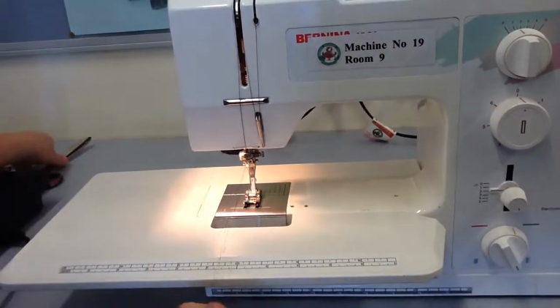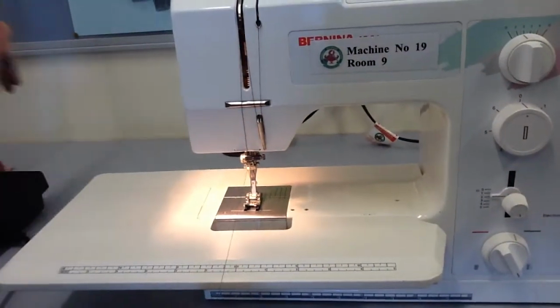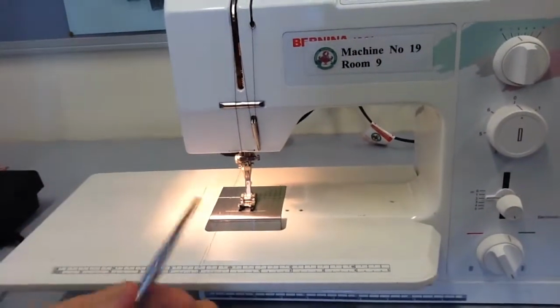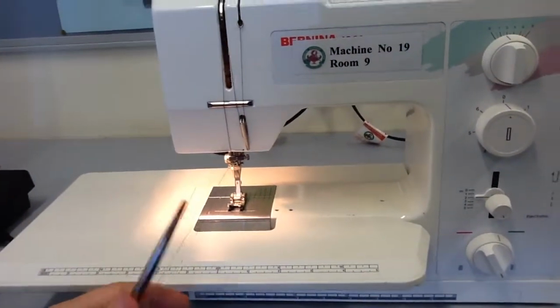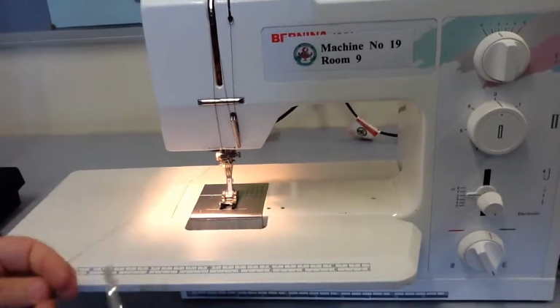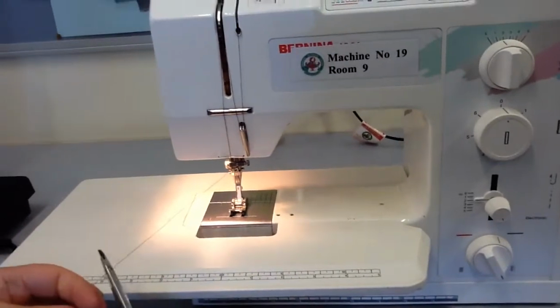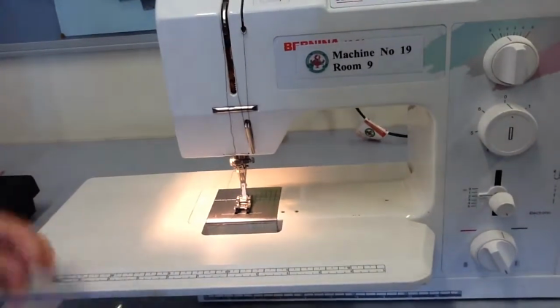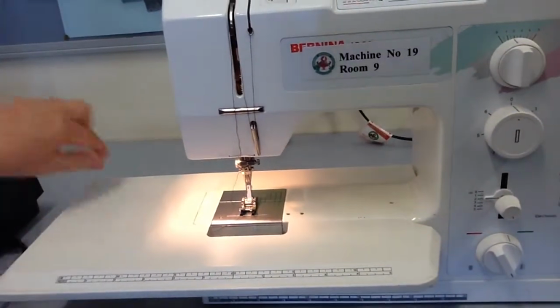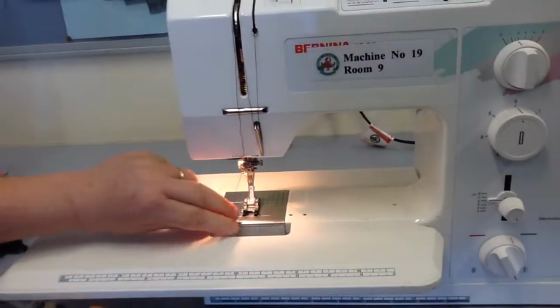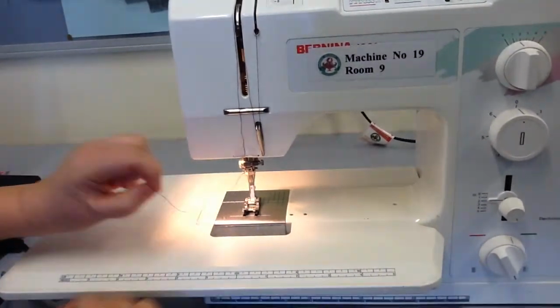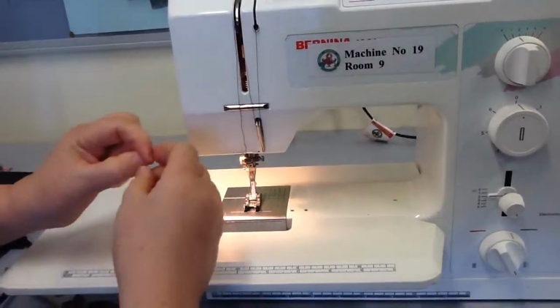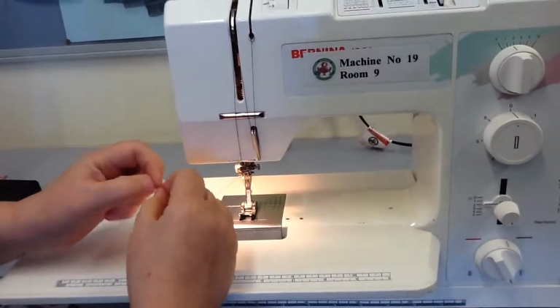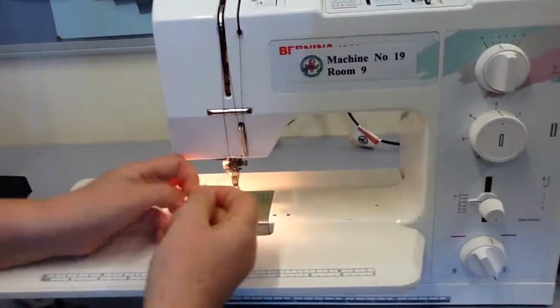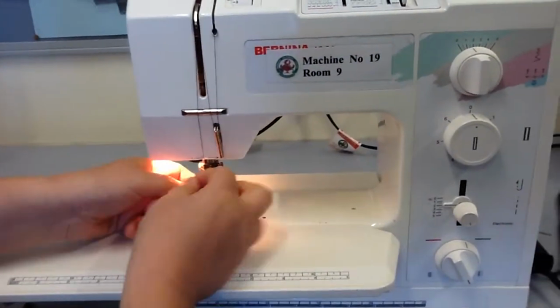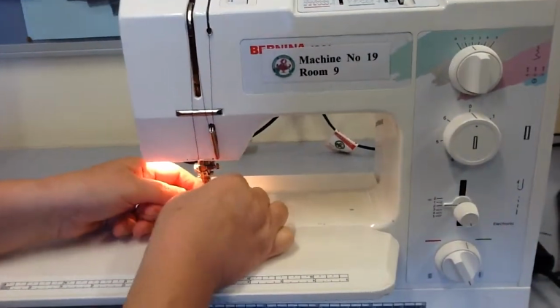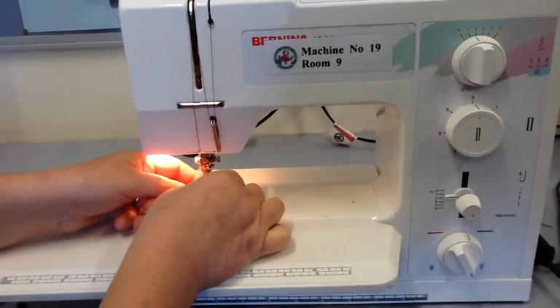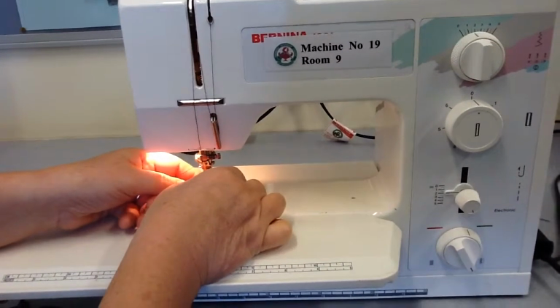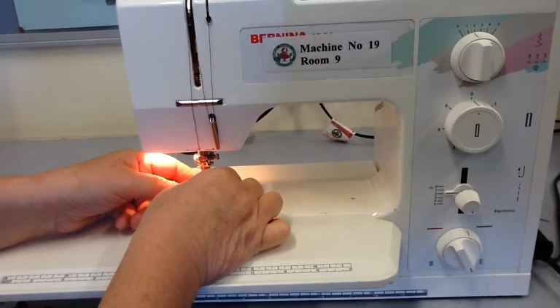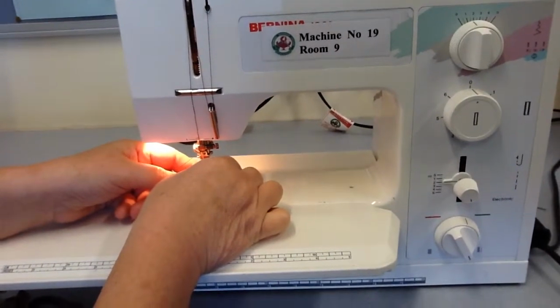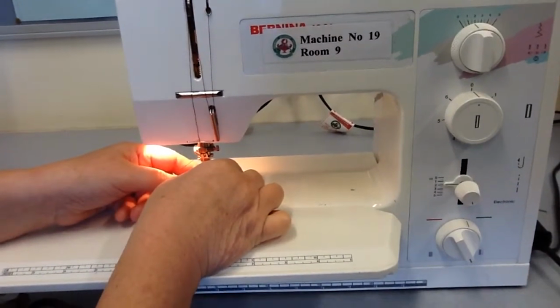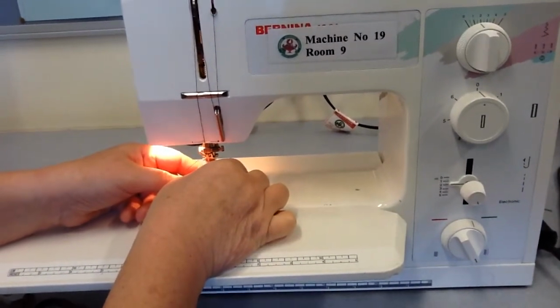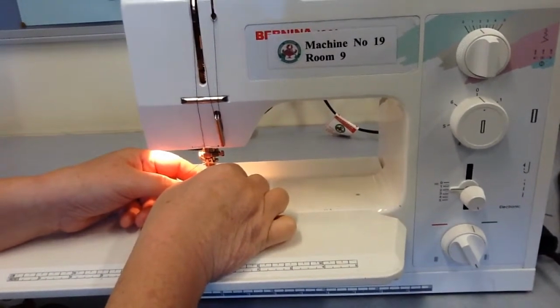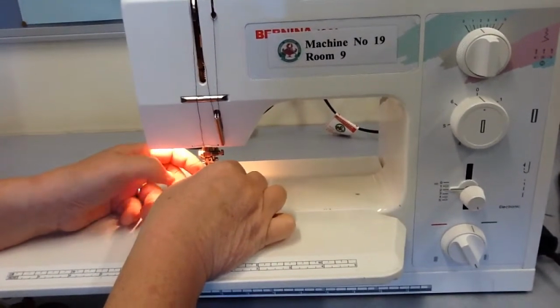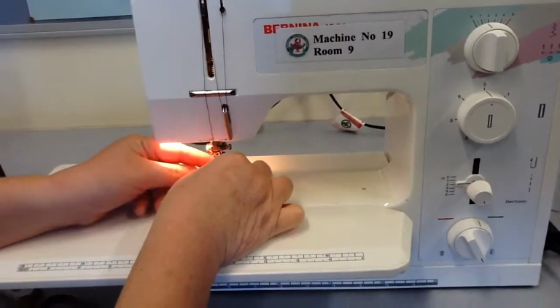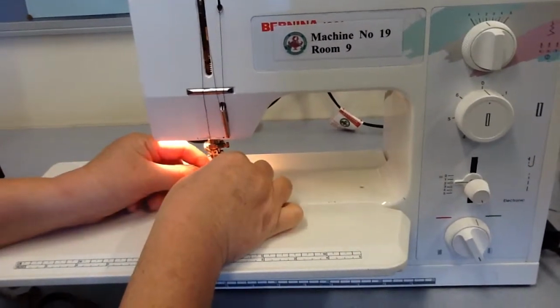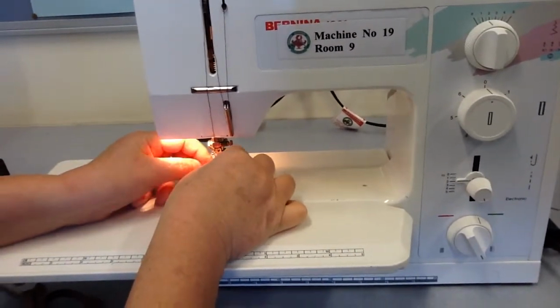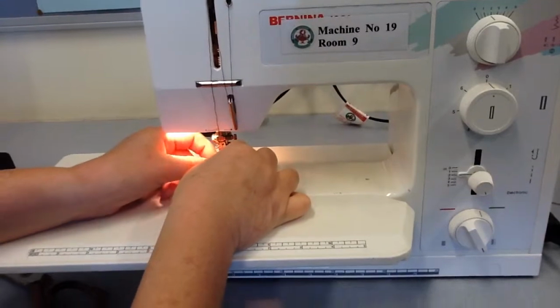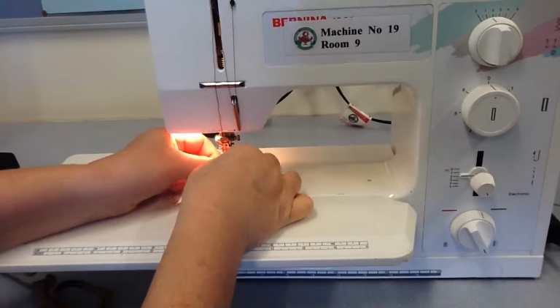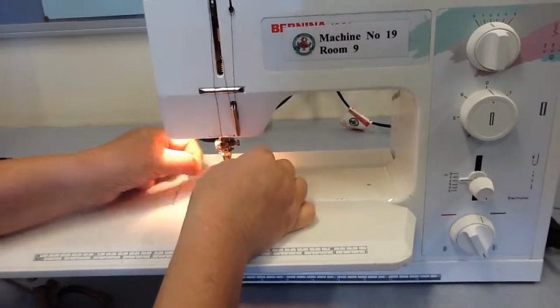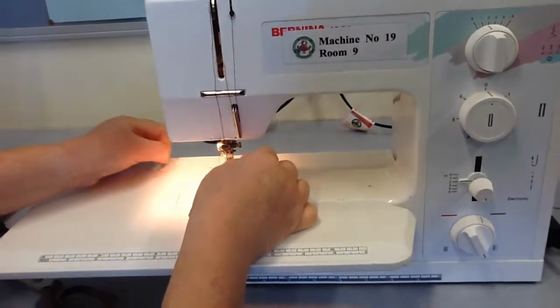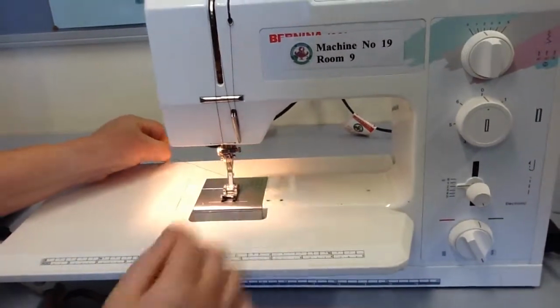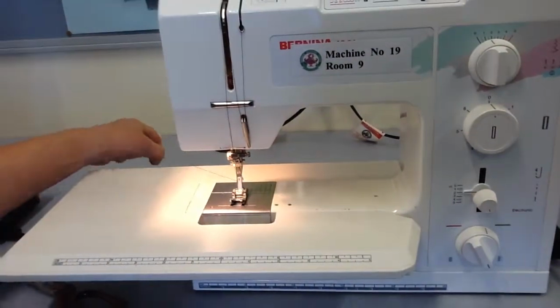It's easy to do if you cut the thread and you have a nice sharp edge. You can also put your finger behind the needle so you can see it, and there you have it — threaded from the front to the back.